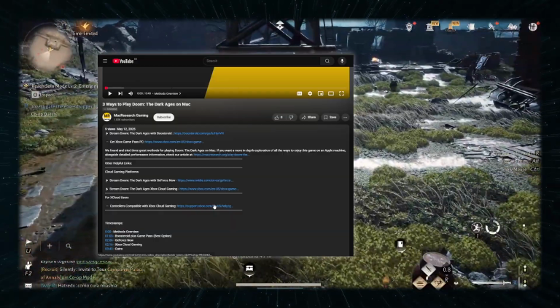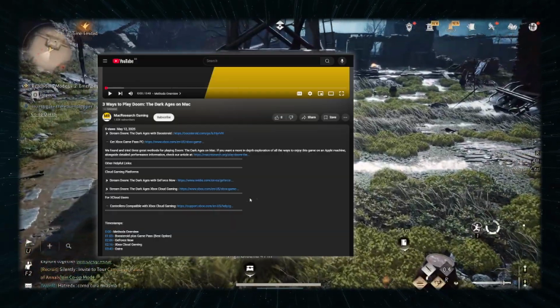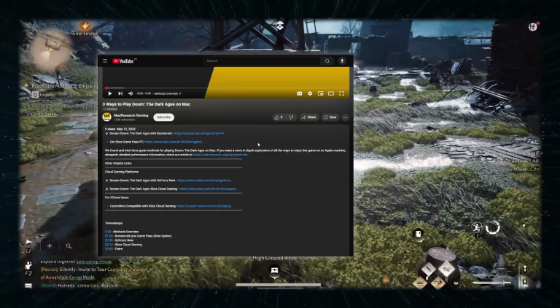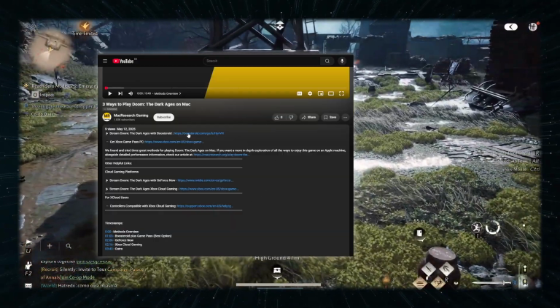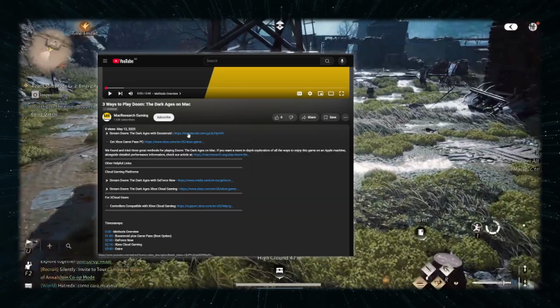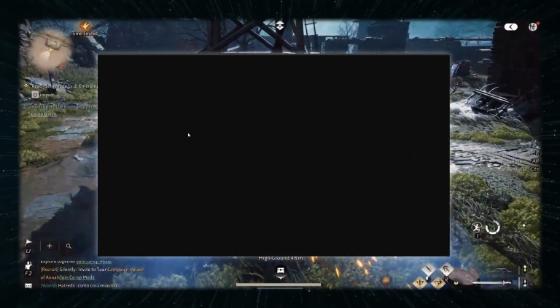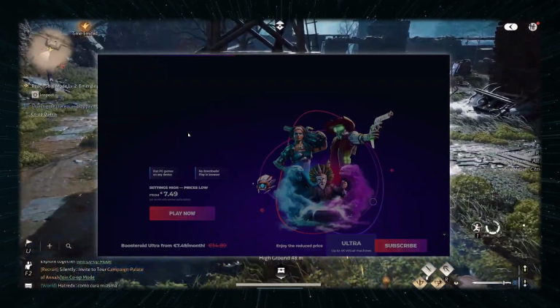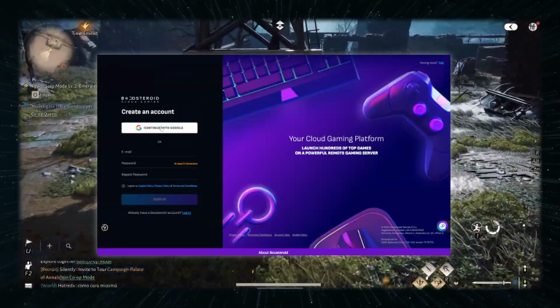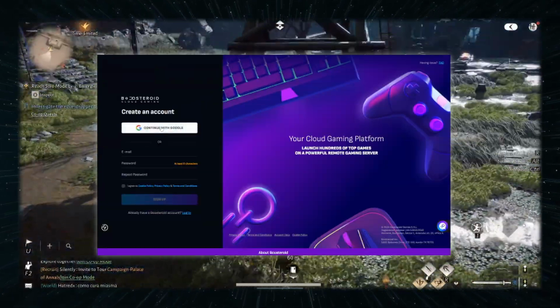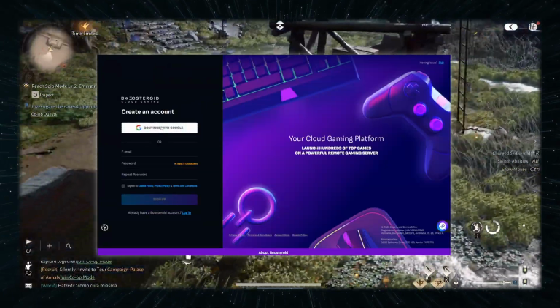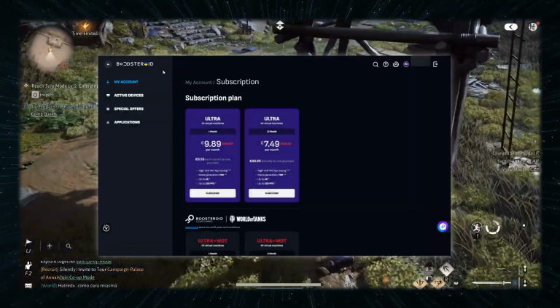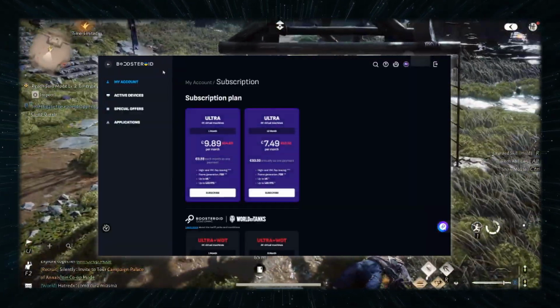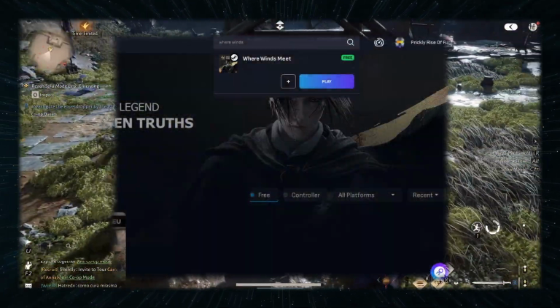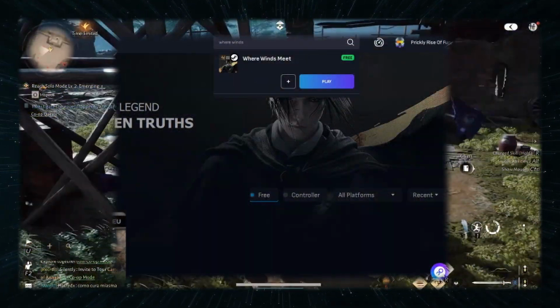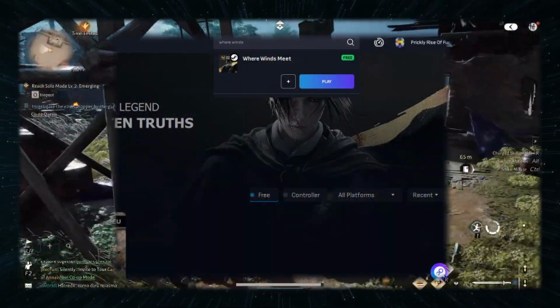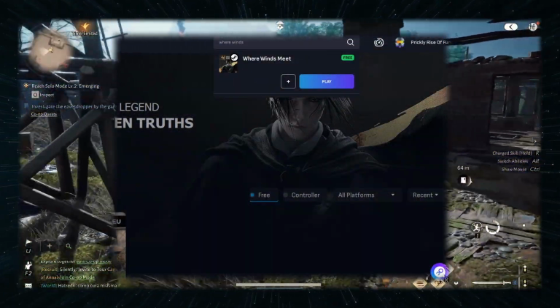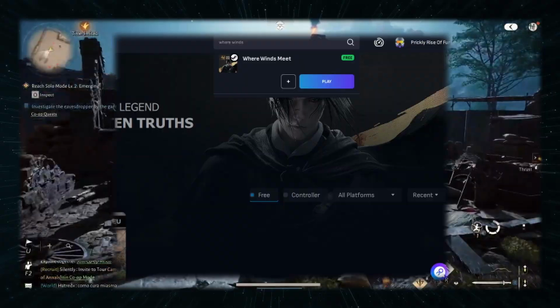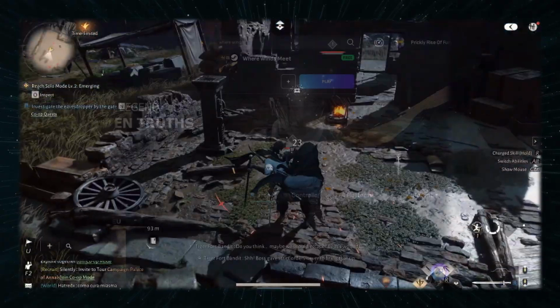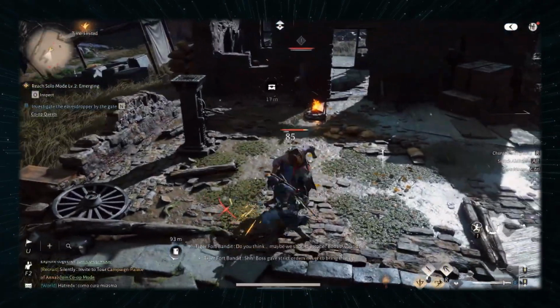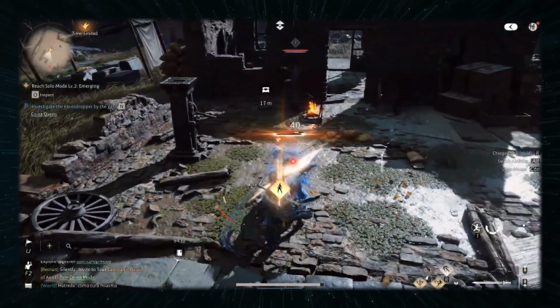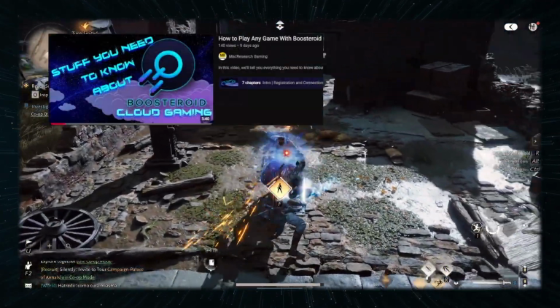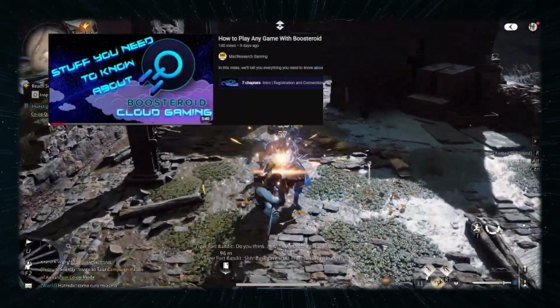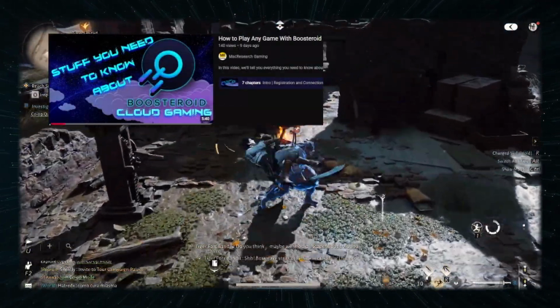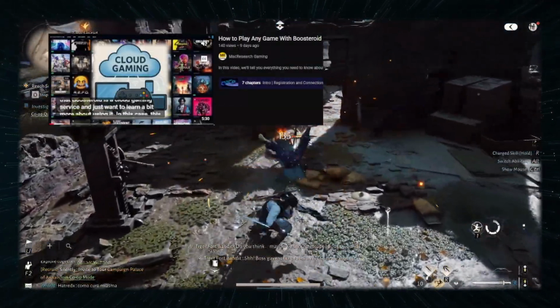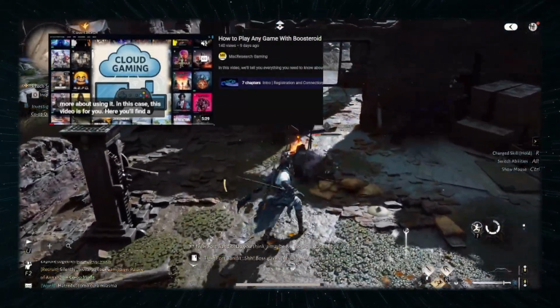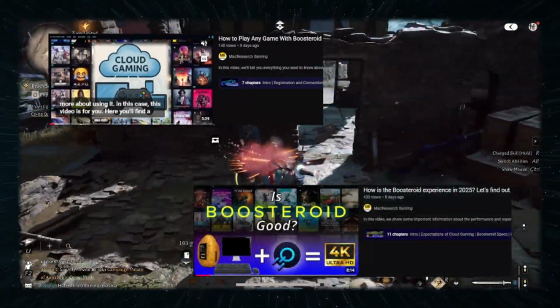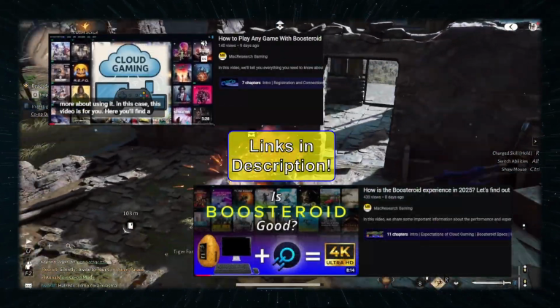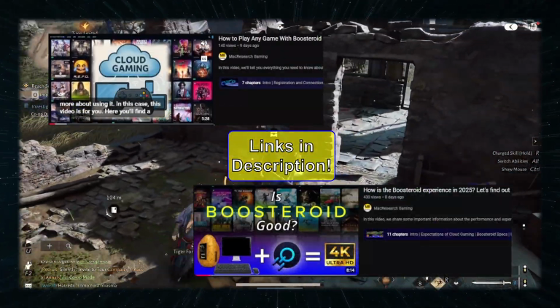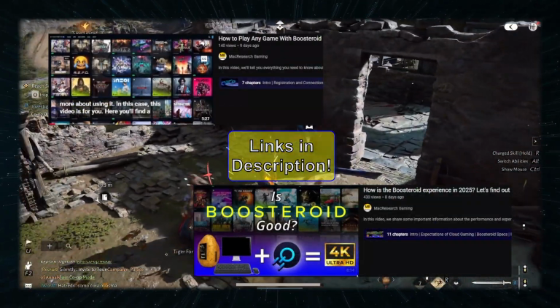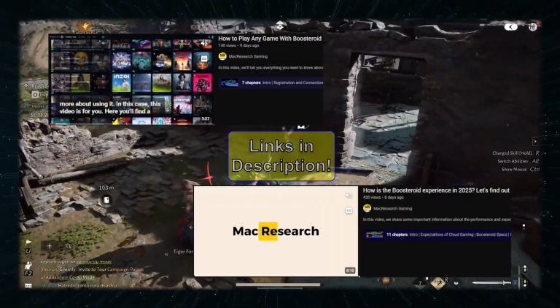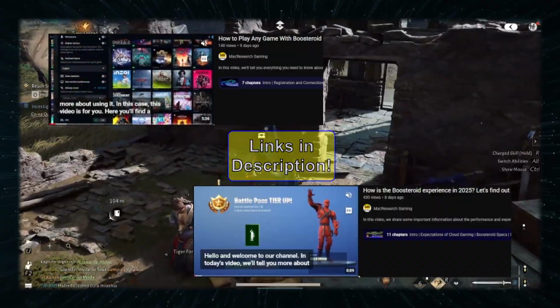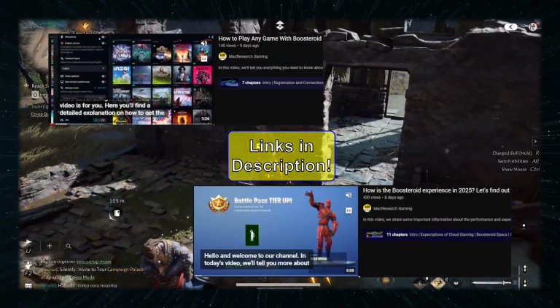All you have to do to start gaming is follow the link in the description, register for the service, and buy a subscription. Then just search for the game and click play. It's all pretty easy, but we have a how-to tutorial if you need it, and an overview of the service if you want something more in-depth to make up your mind.